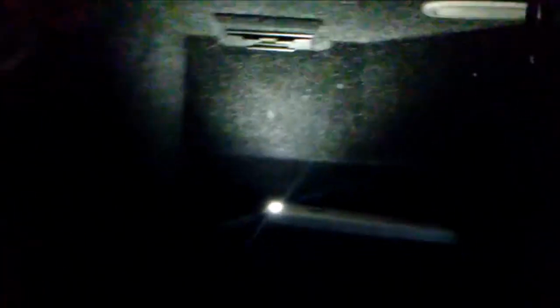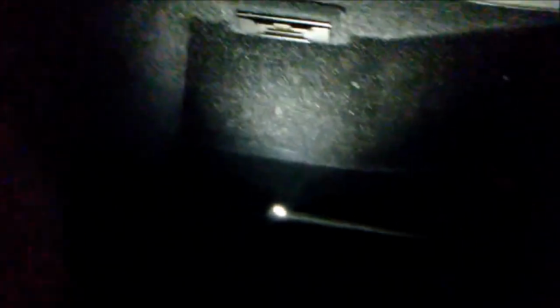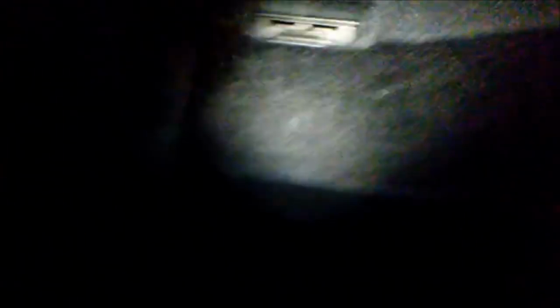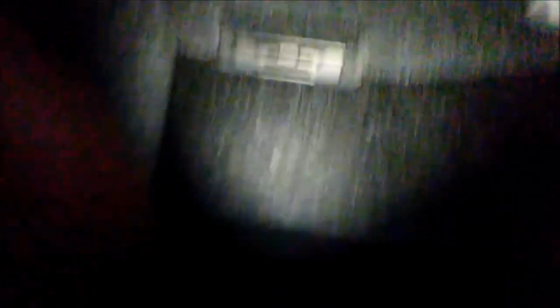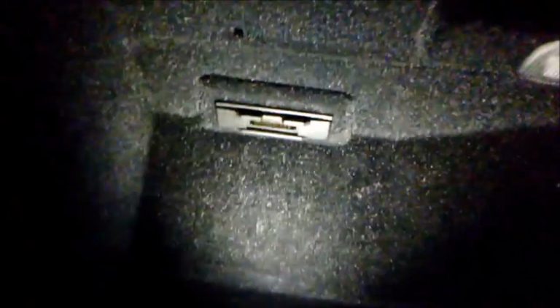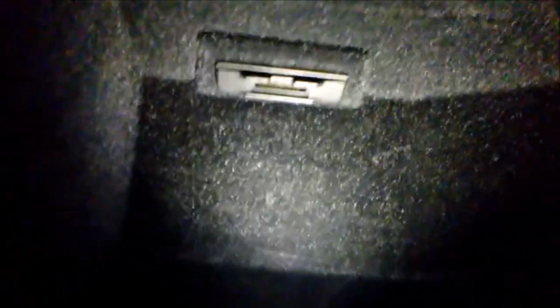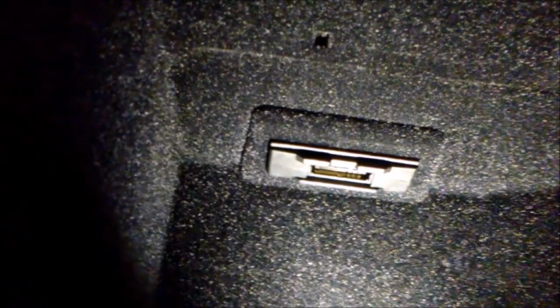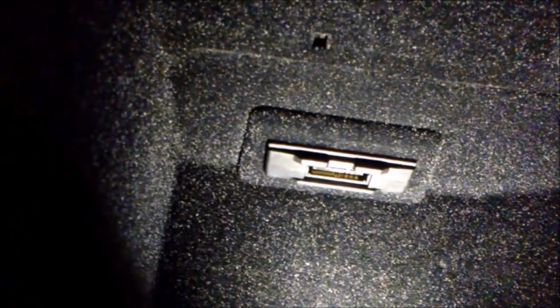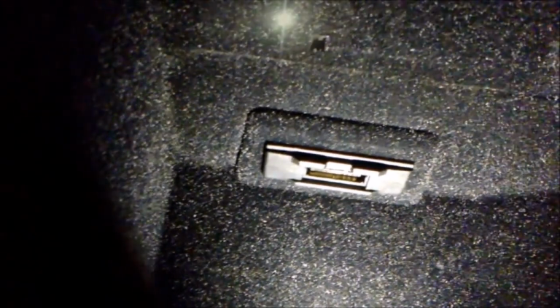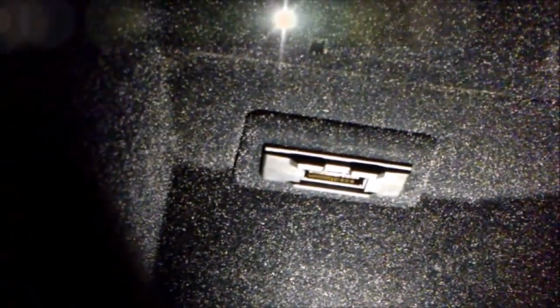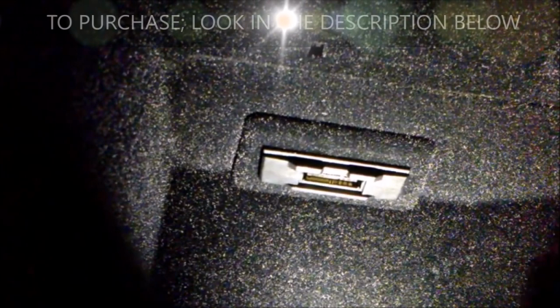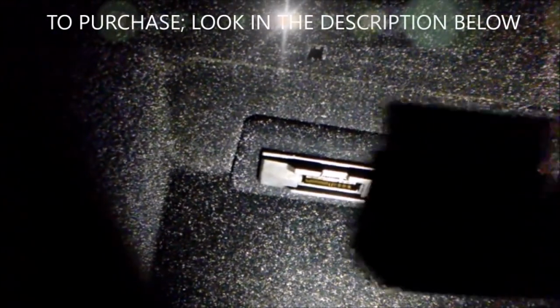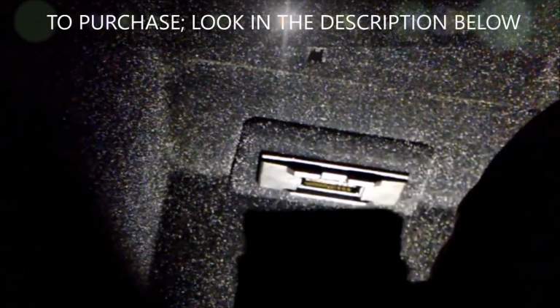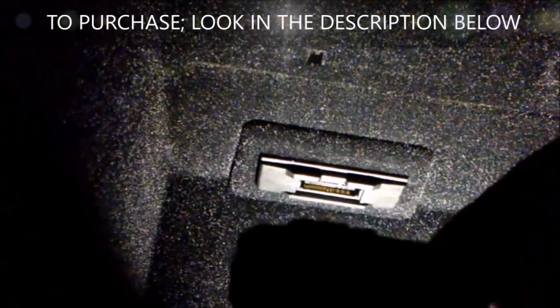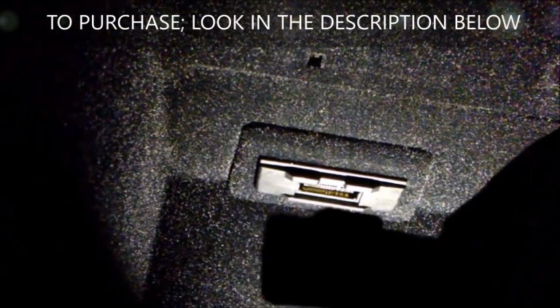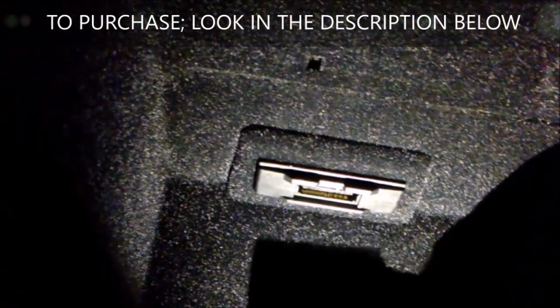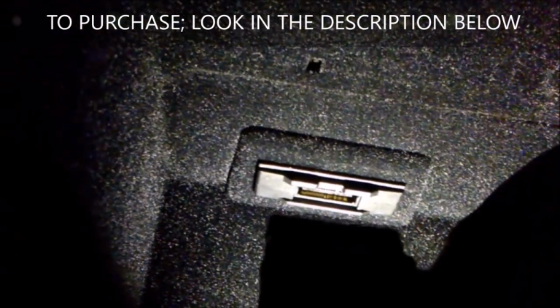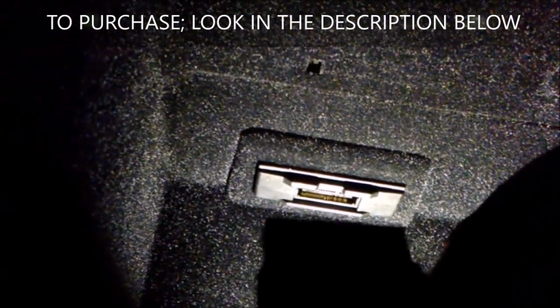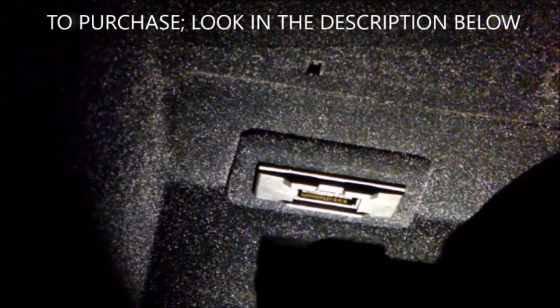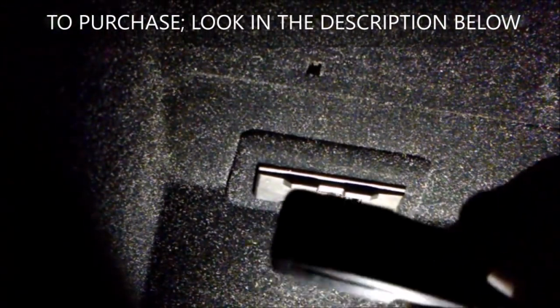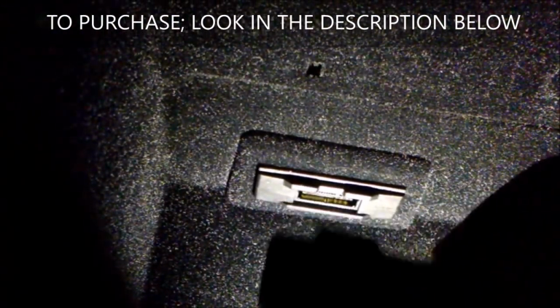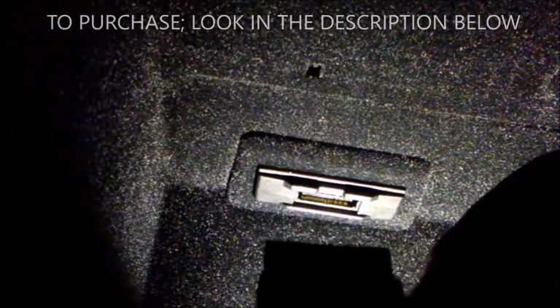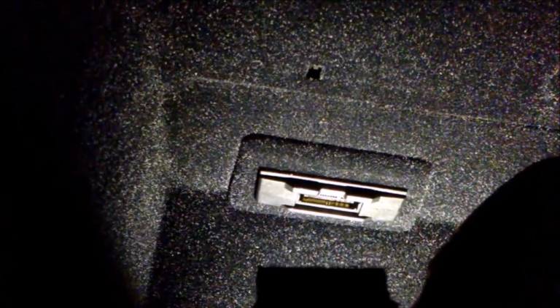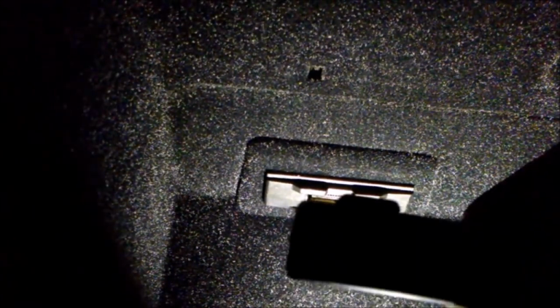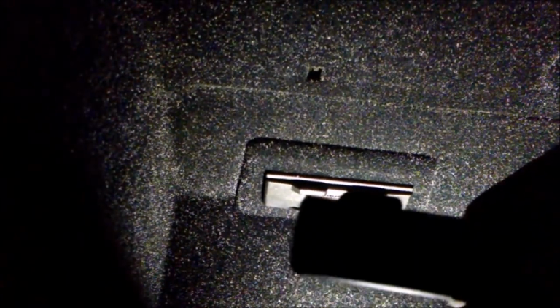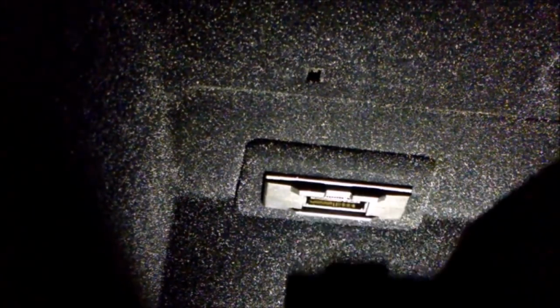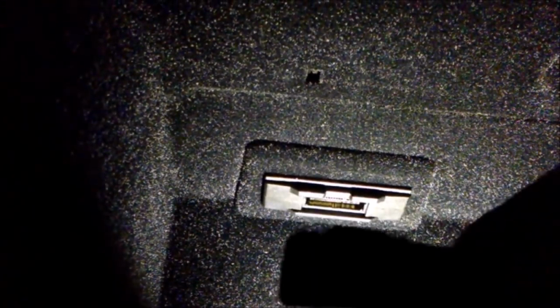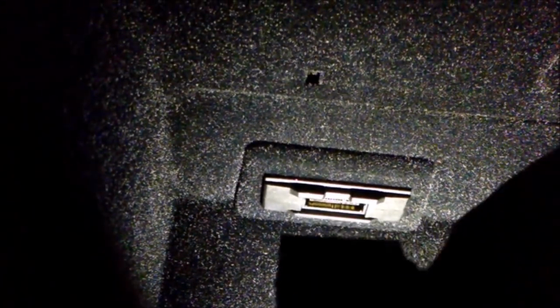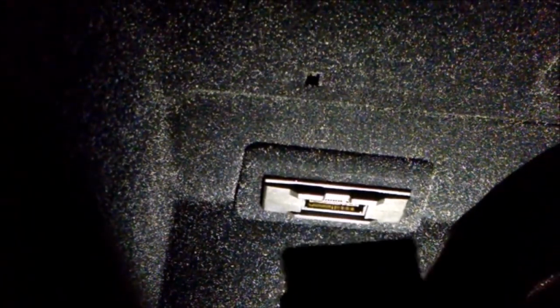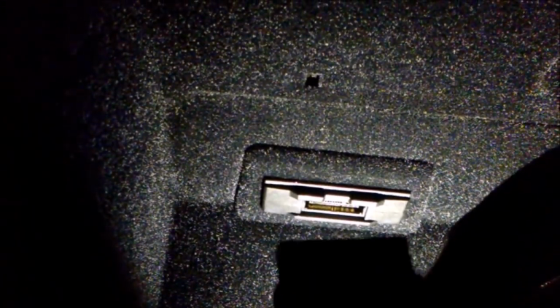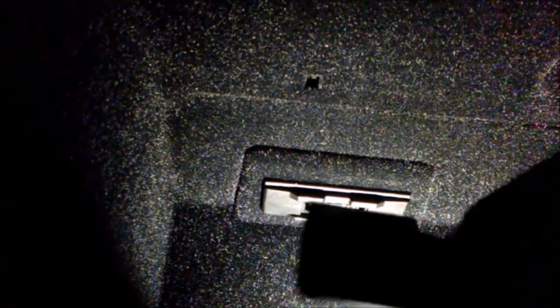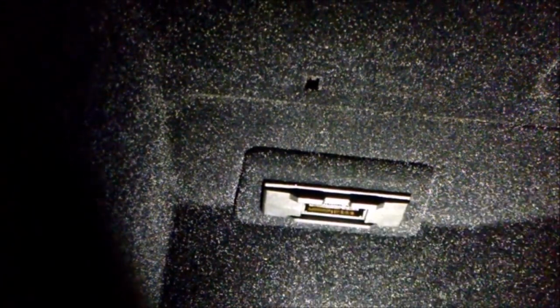Look to the far left where I got this light, and there's your auxiliary plug. If you want to purchase one of these, look in the description below — there are different types for iPhone and Android.